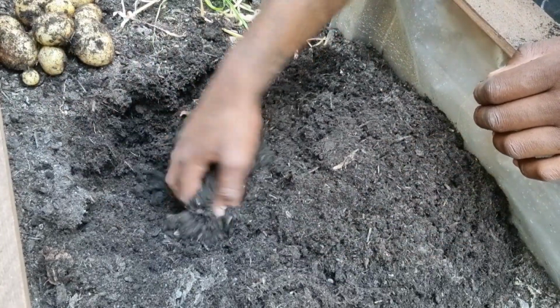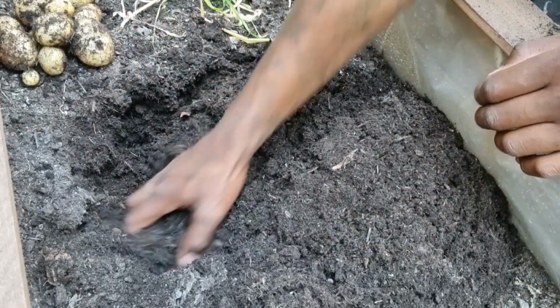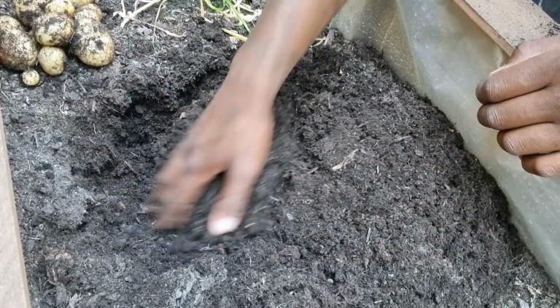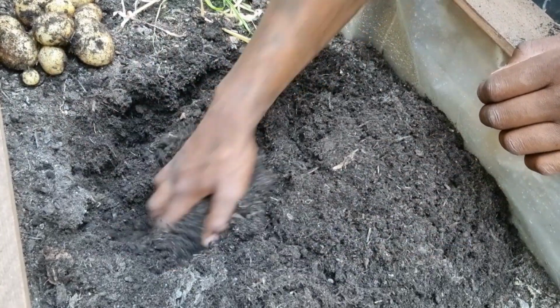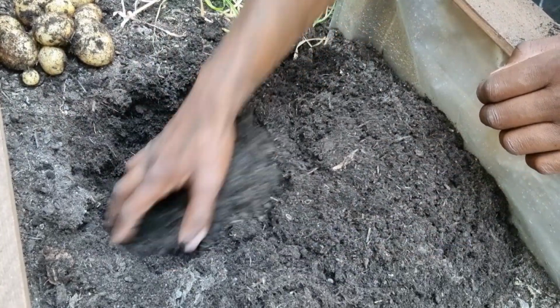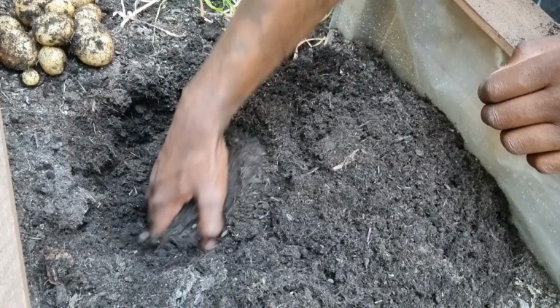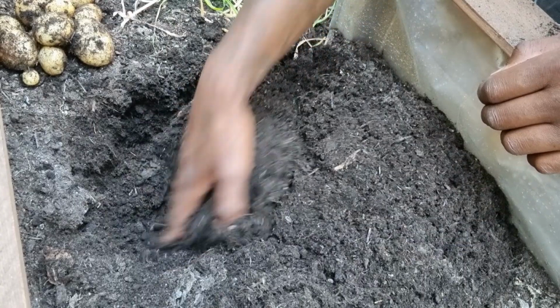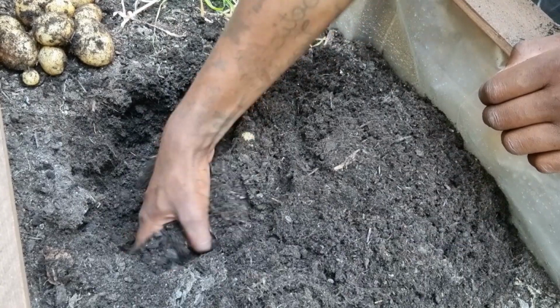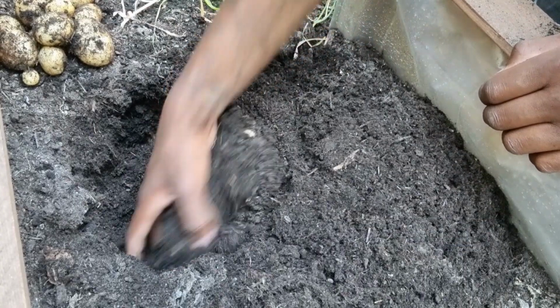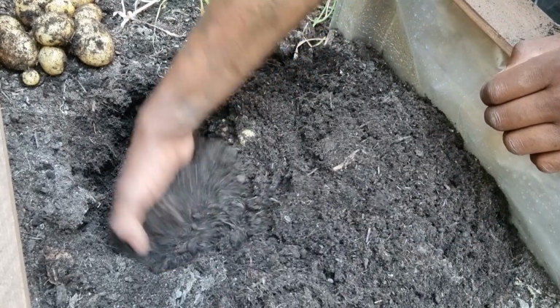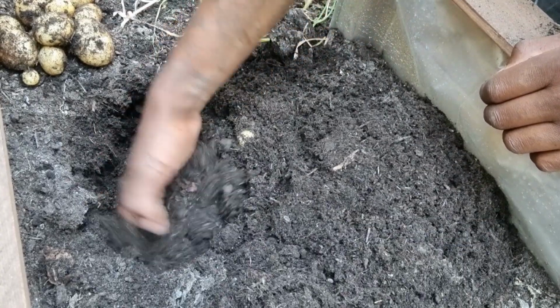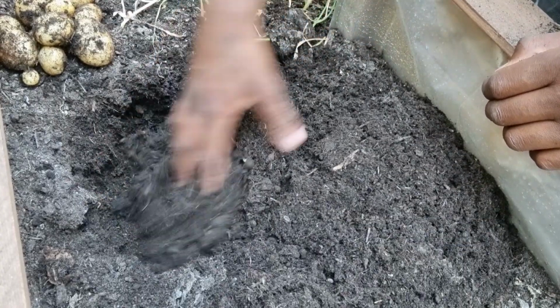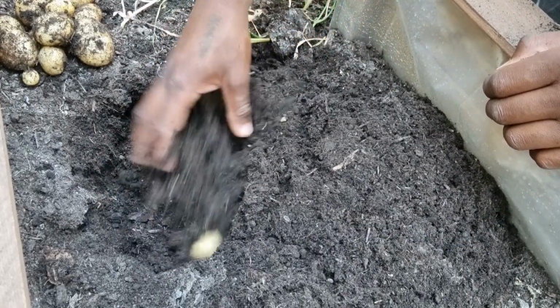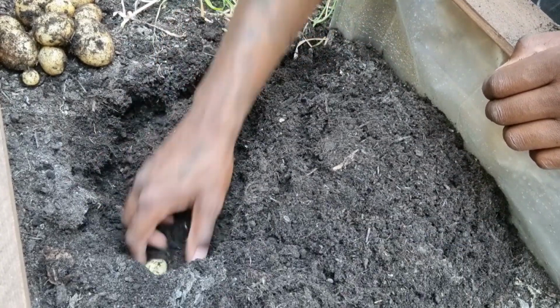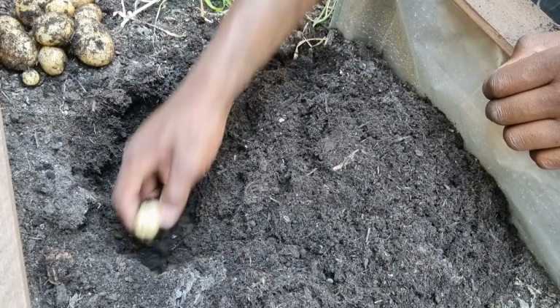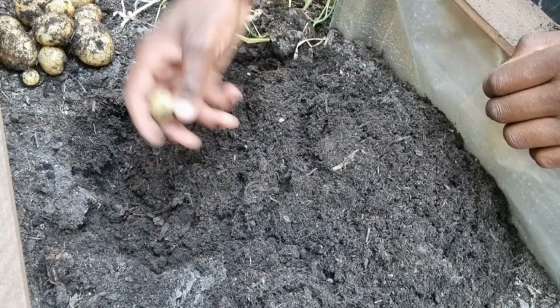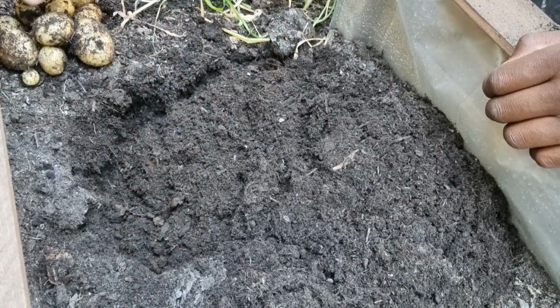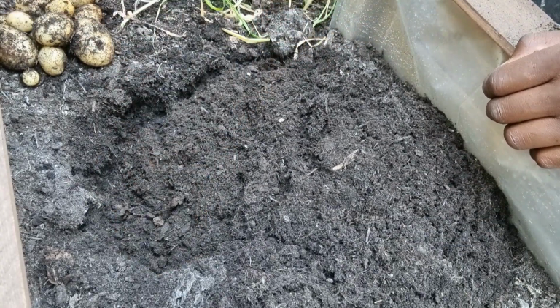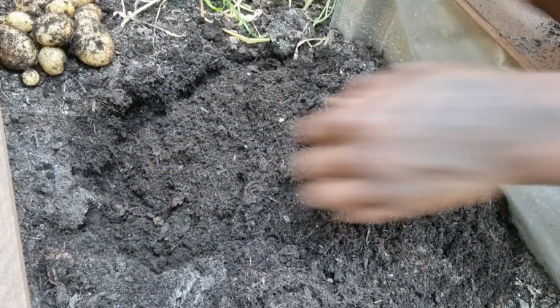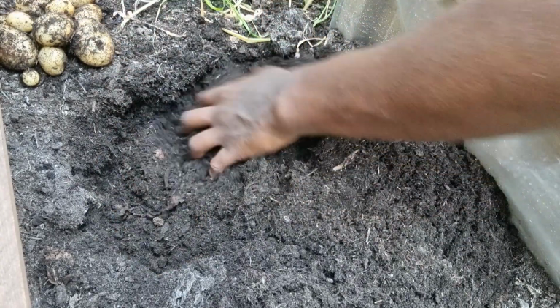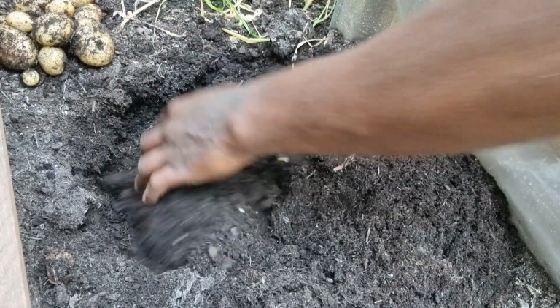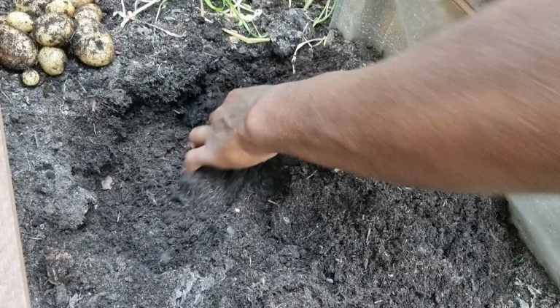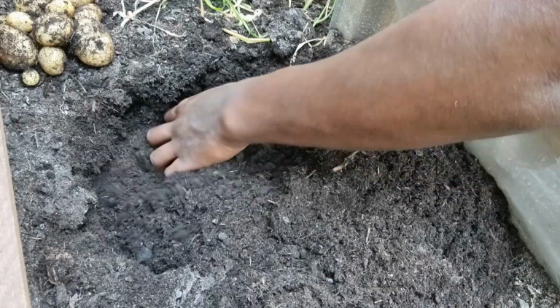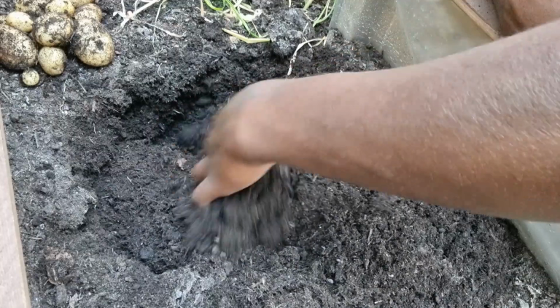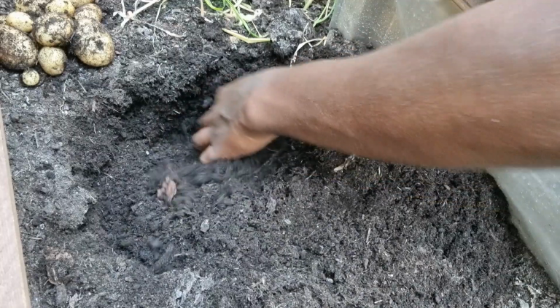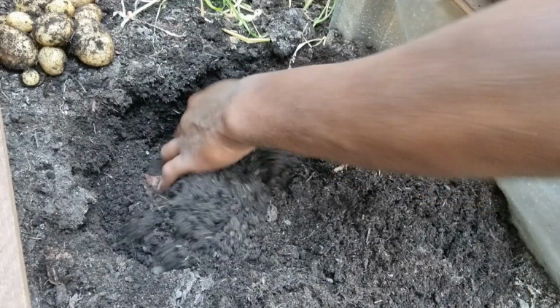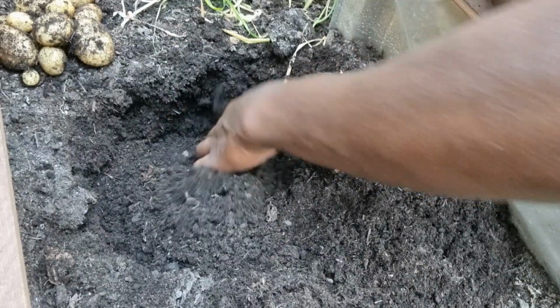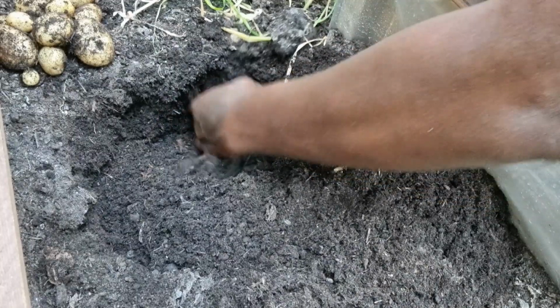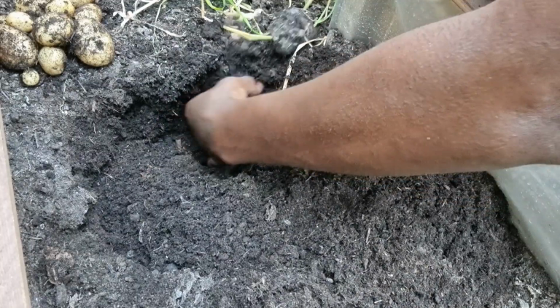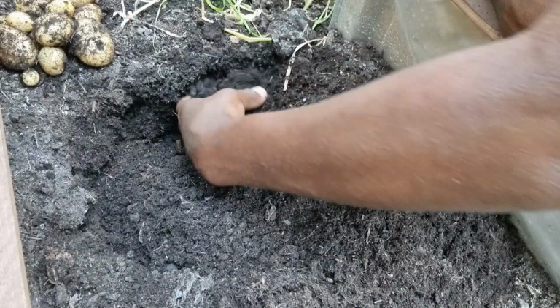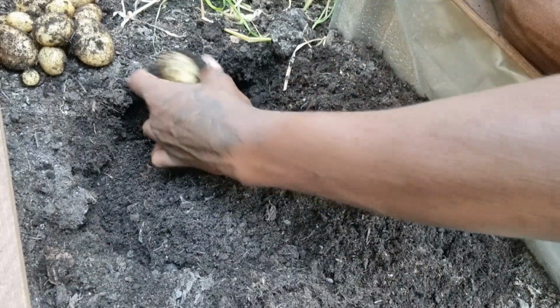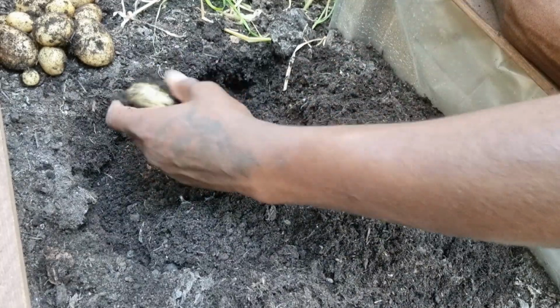I checked online about these and they said about five months to let these grow. But just looking at the size, I maybe could have let them go a bit longer.